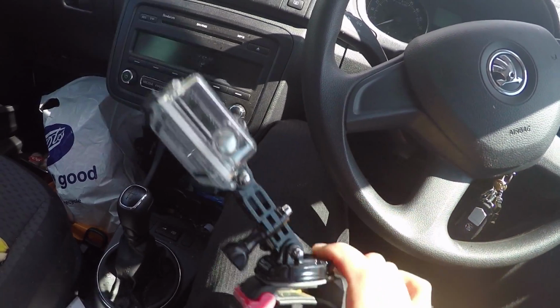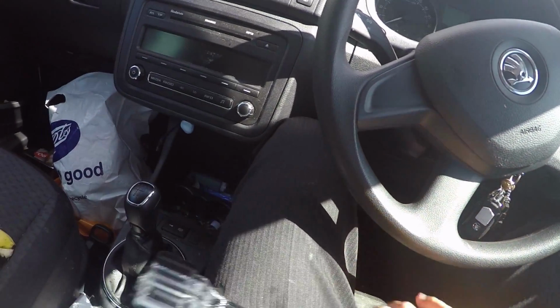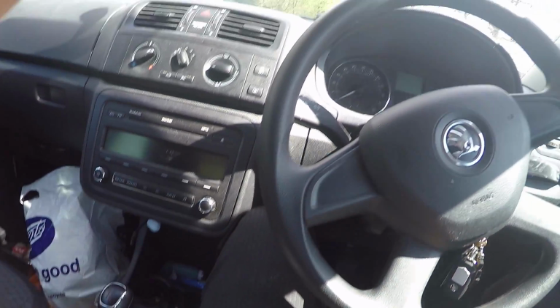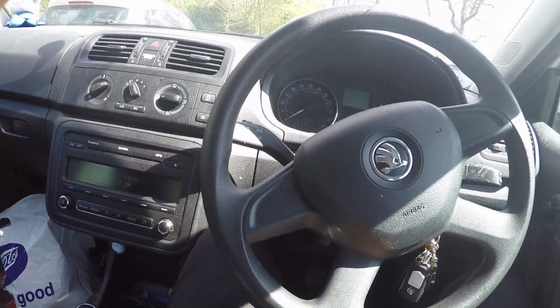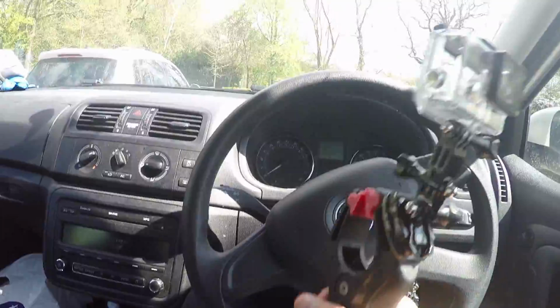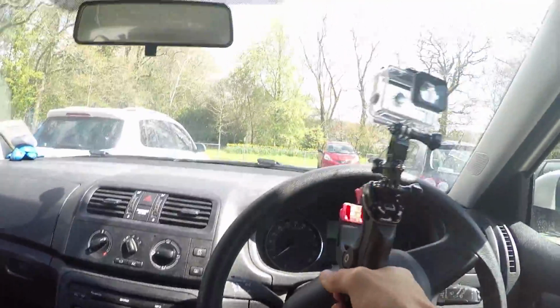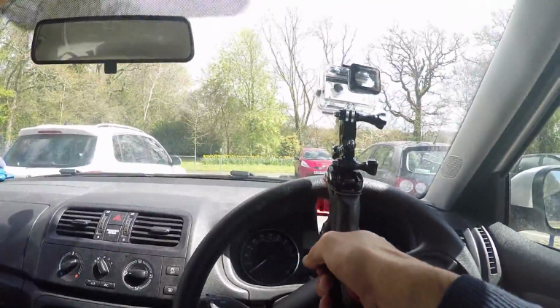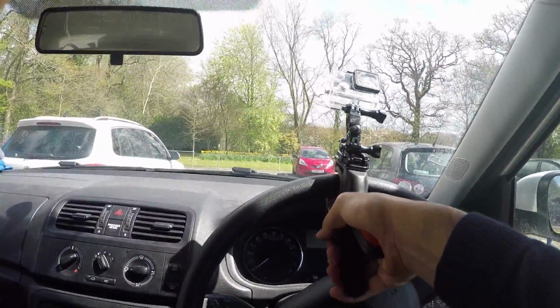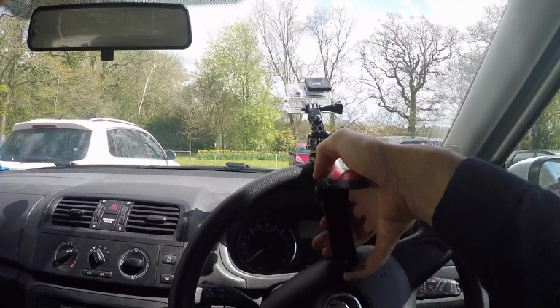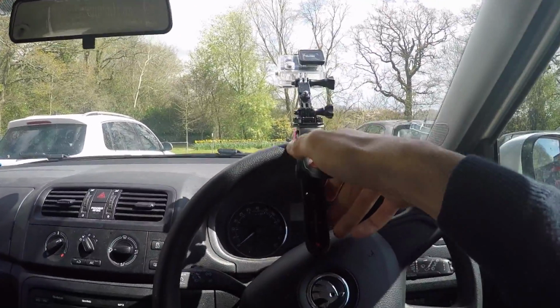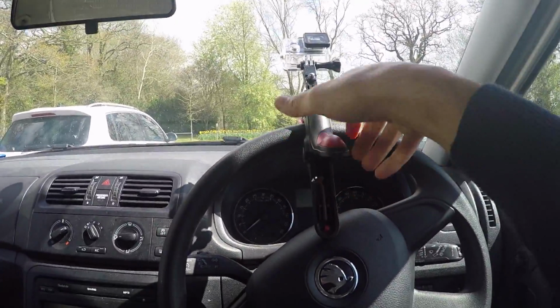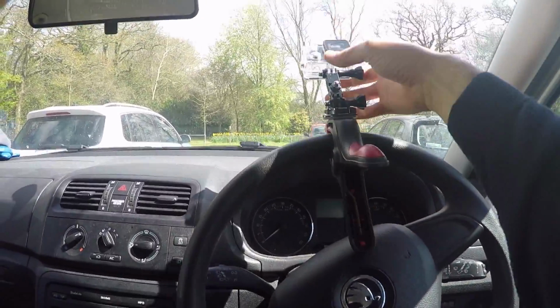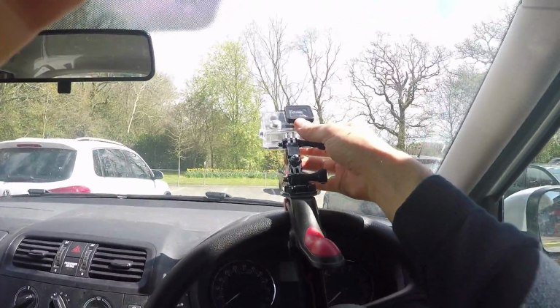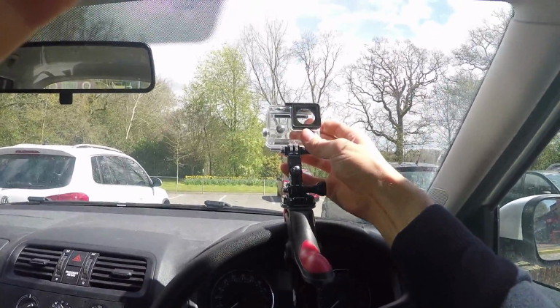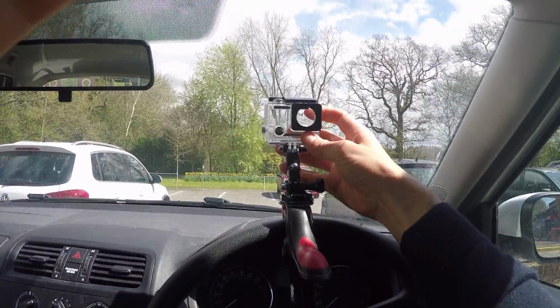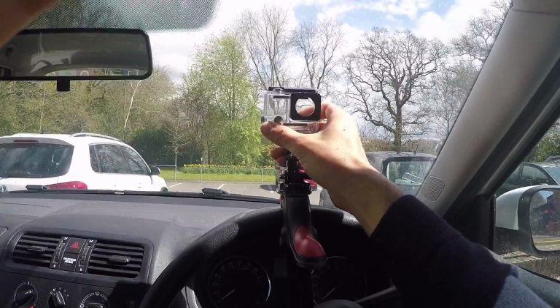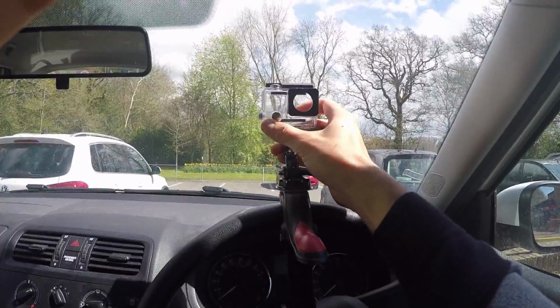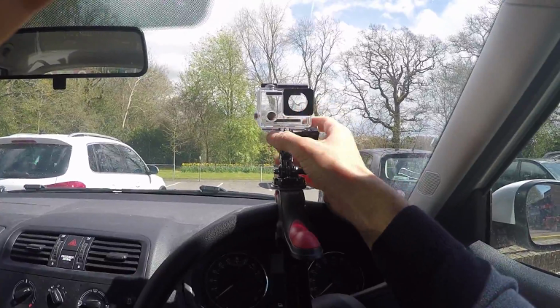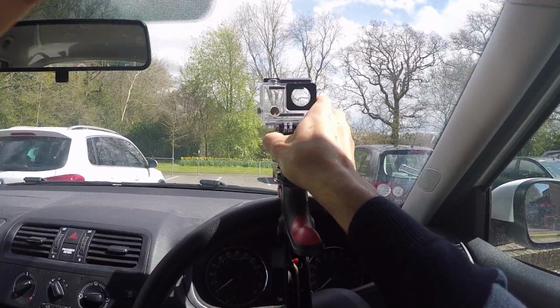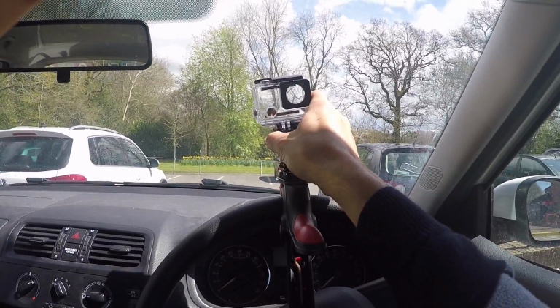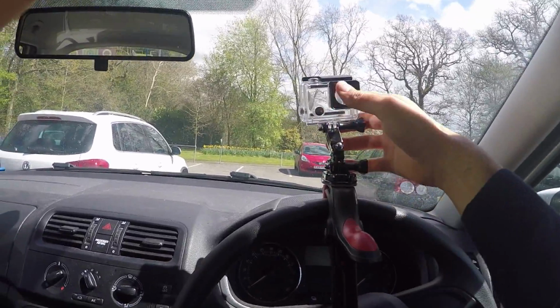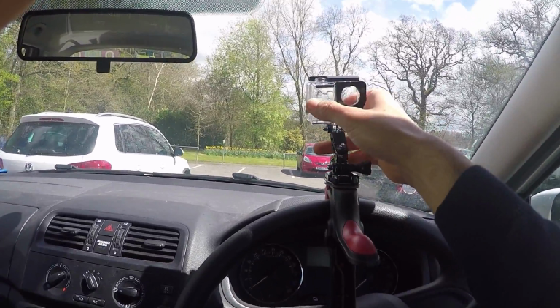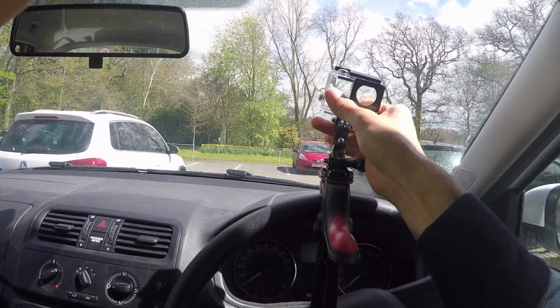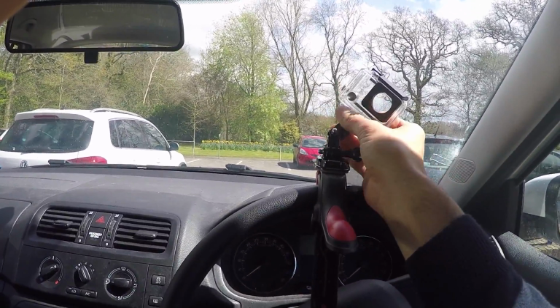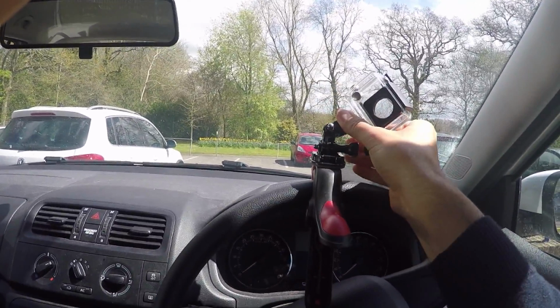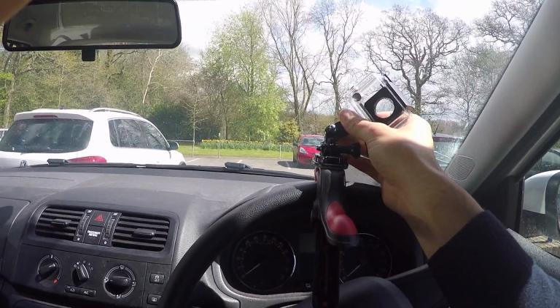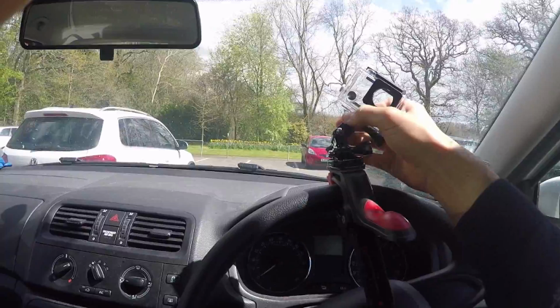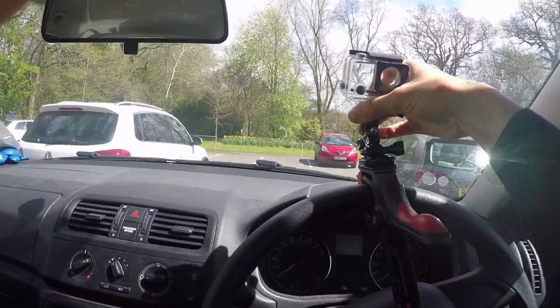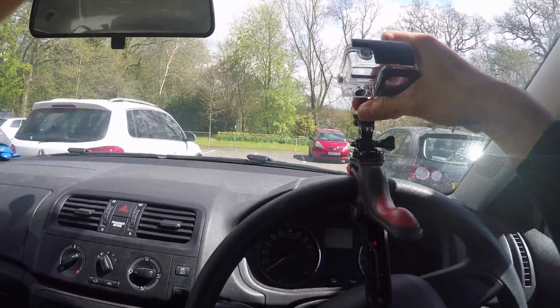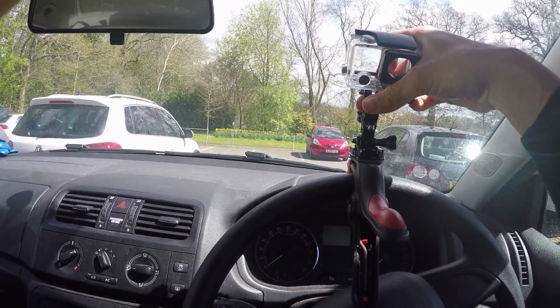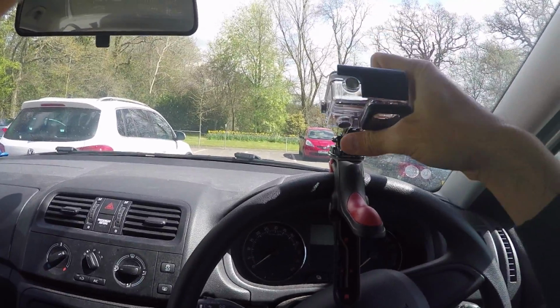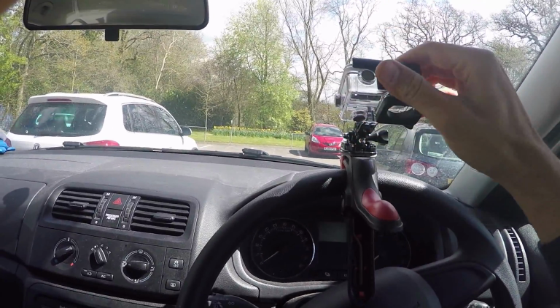It's pretty cool — you can just stick it anywhere. So I'm going to try and stick it there, and then you can manoeuvre your GoPro however you want. This little doobie has a side swingy thingy, and it's pretty cool — bring it forward if you want.